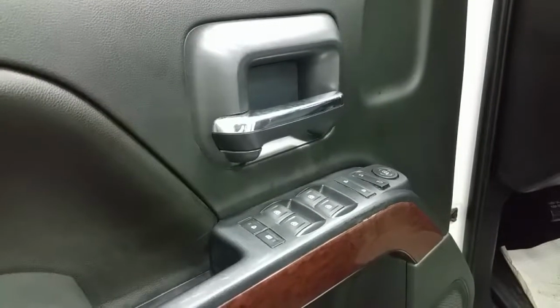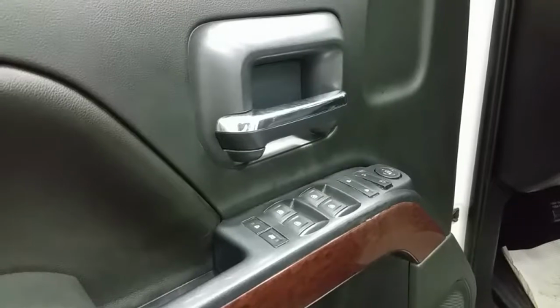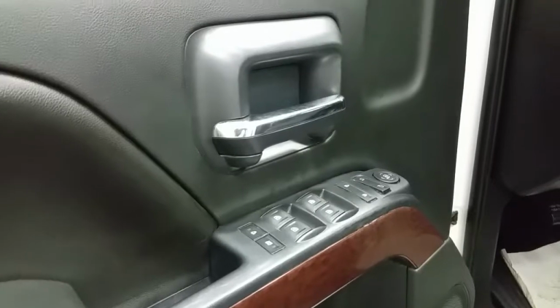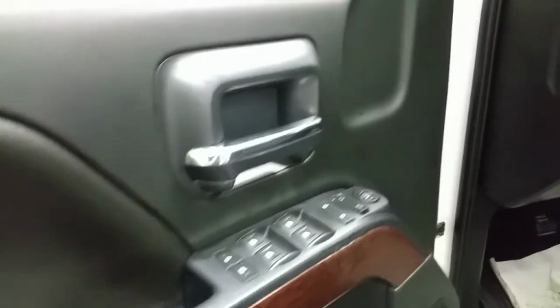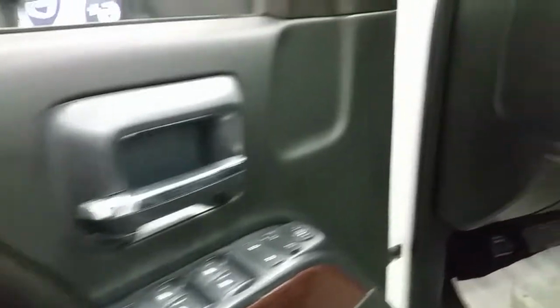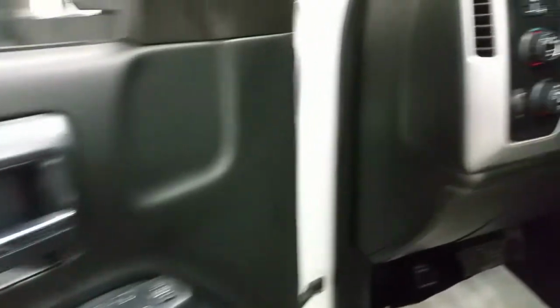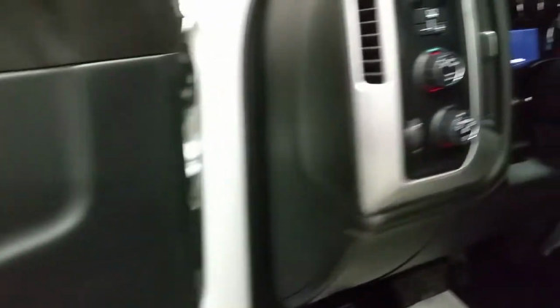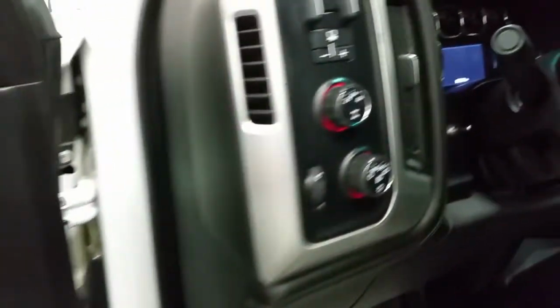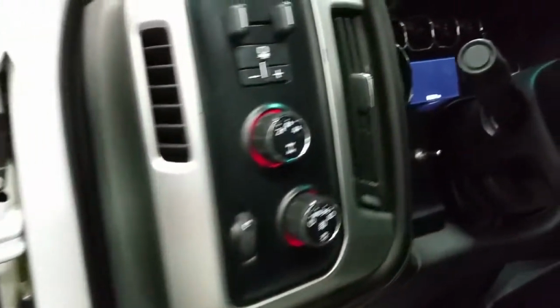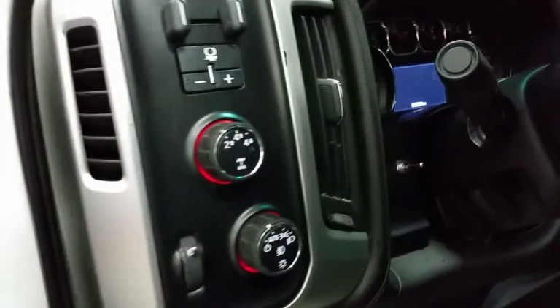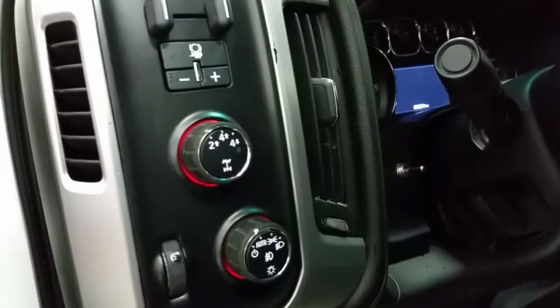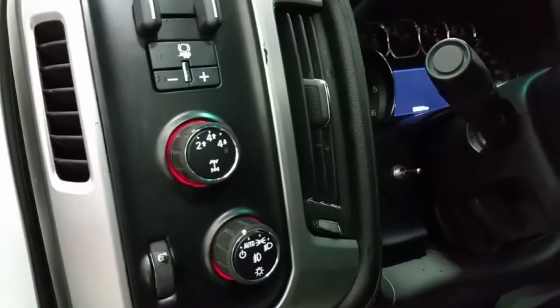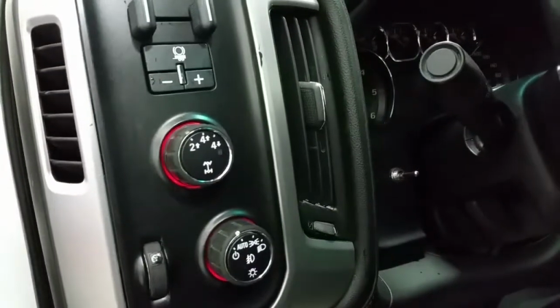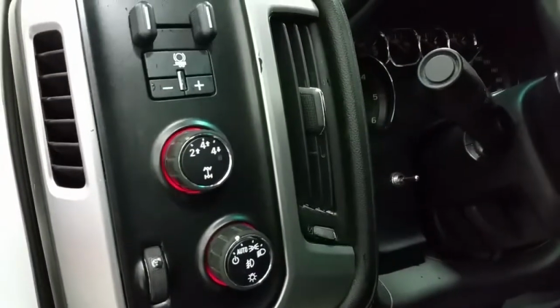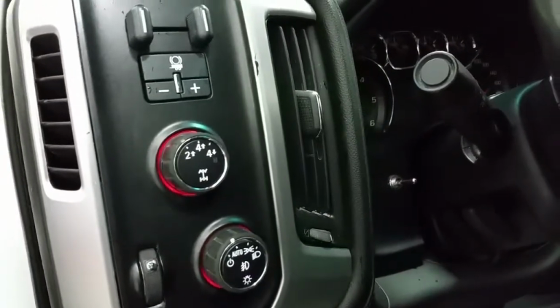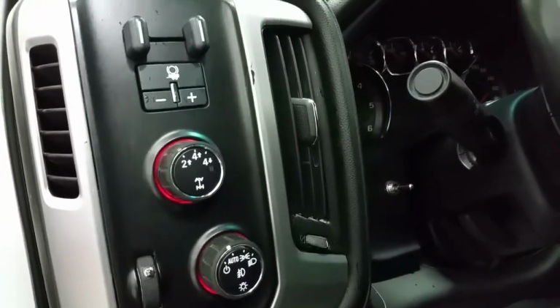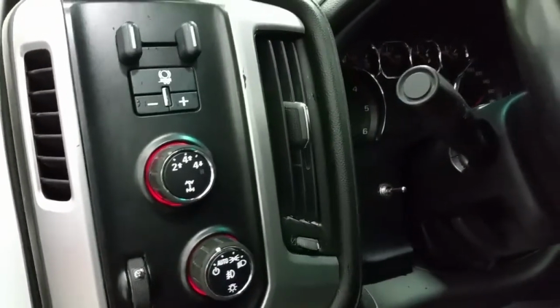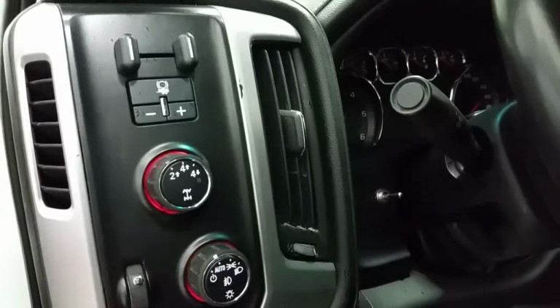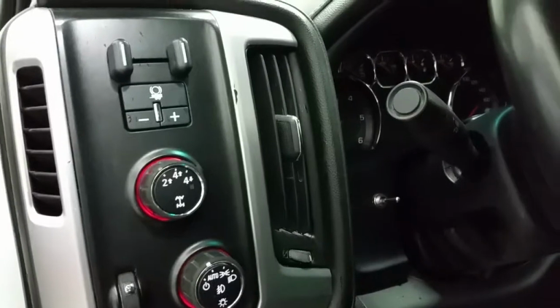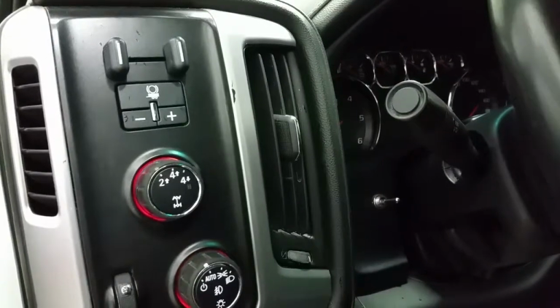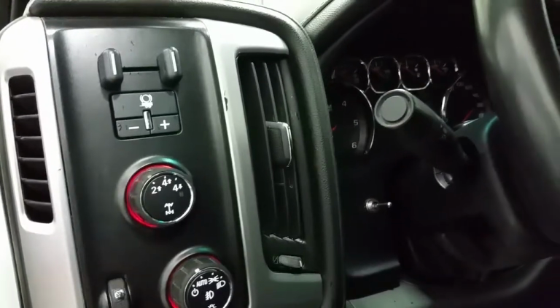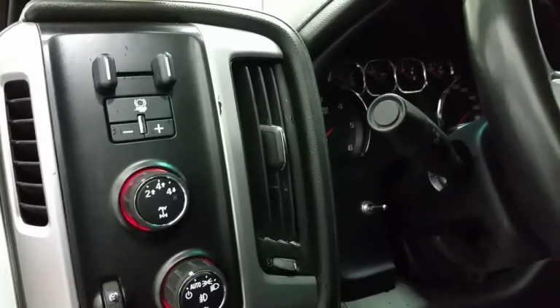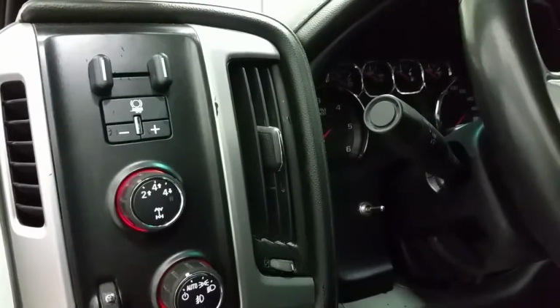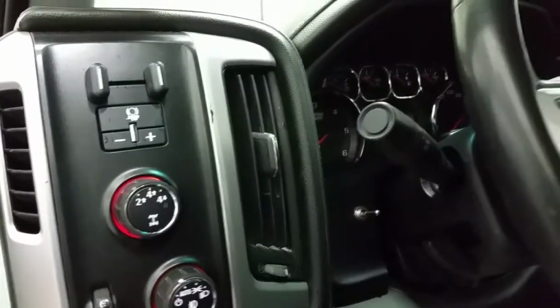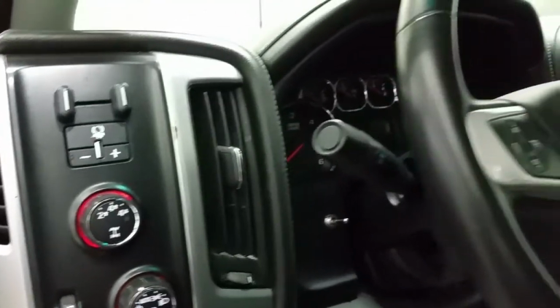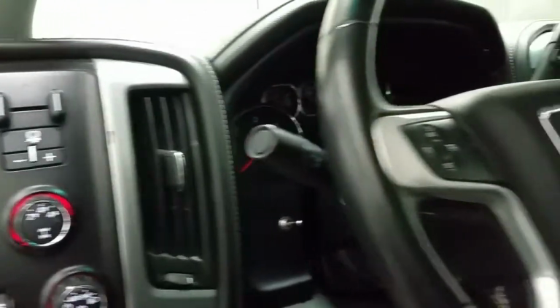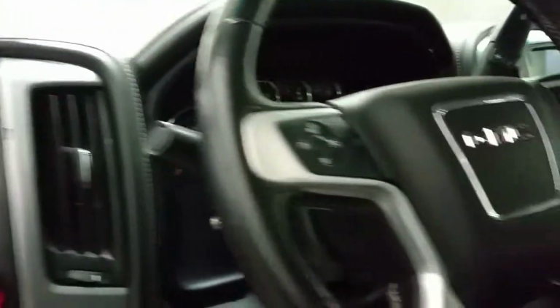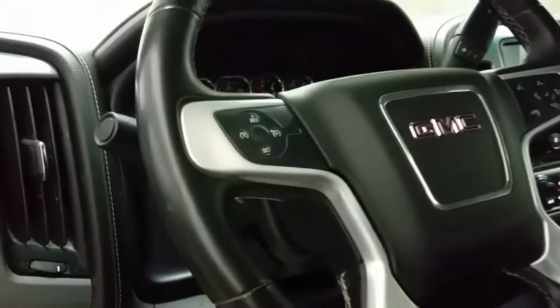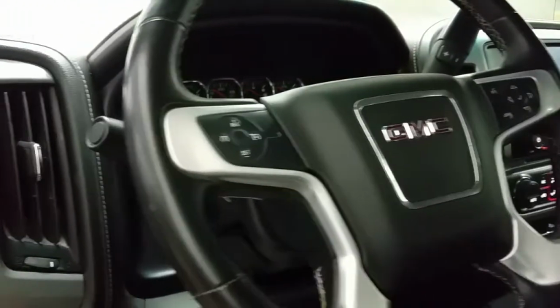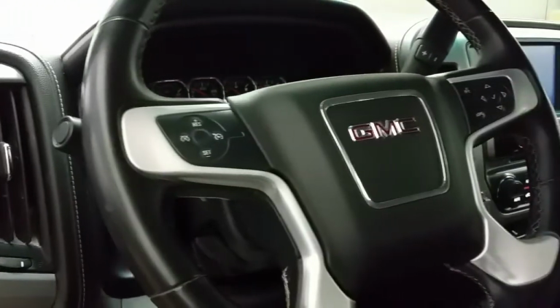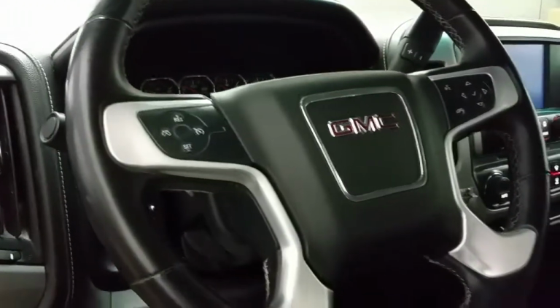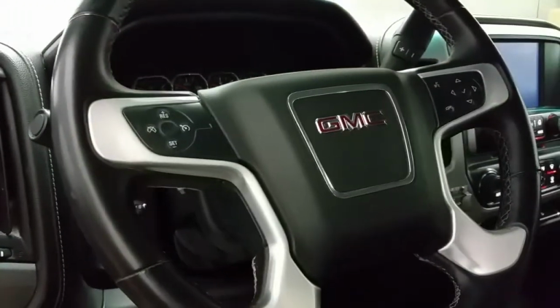A black interior with a woodgrain accent. We have vinyl flooring, automatic headlamps, and electronic shifting 4-wheel drive. We have an integrated trailer brake controller and a tilt and telescopic steering wheel.